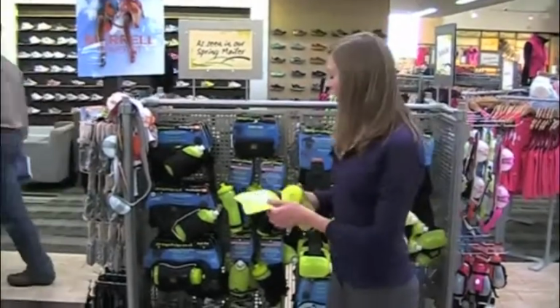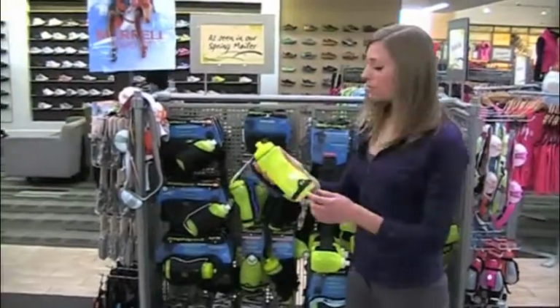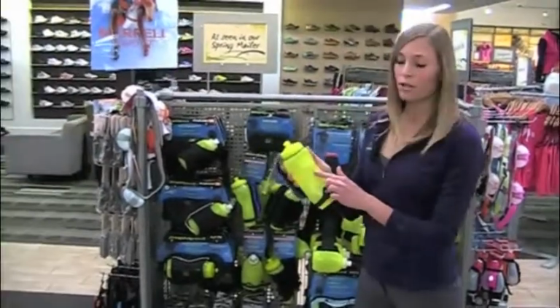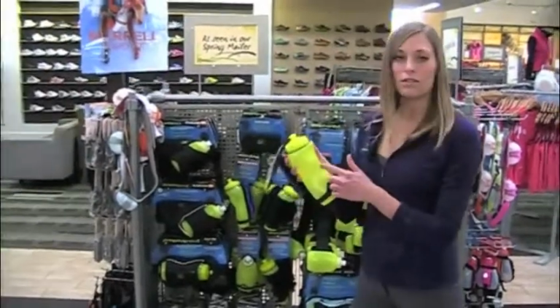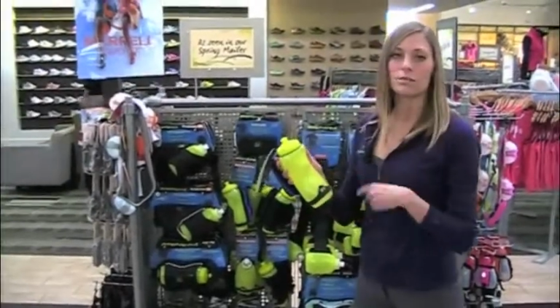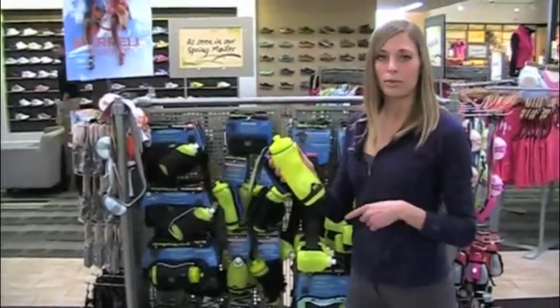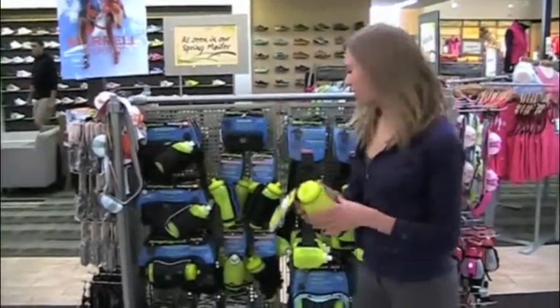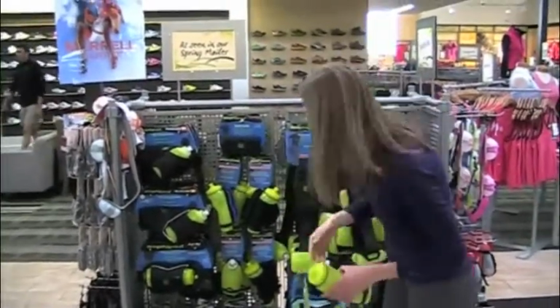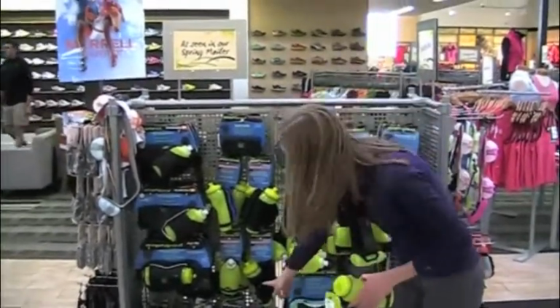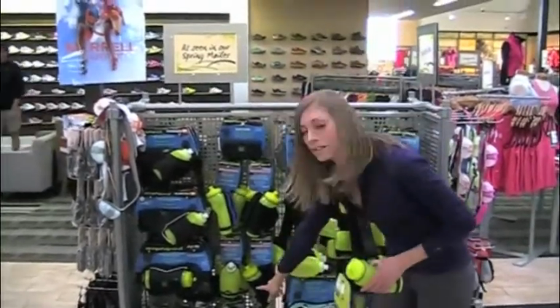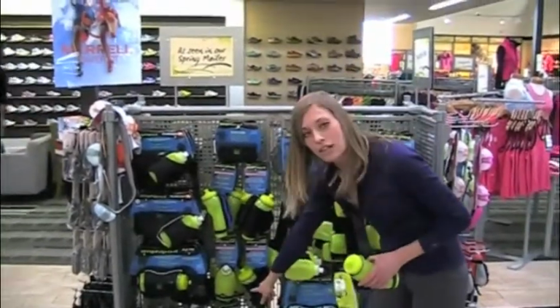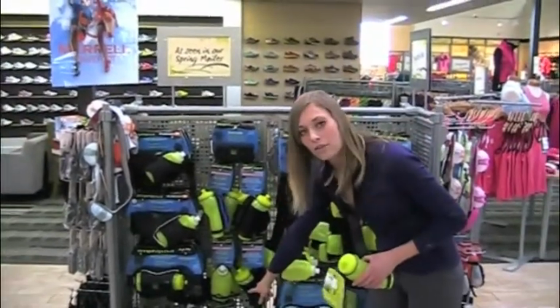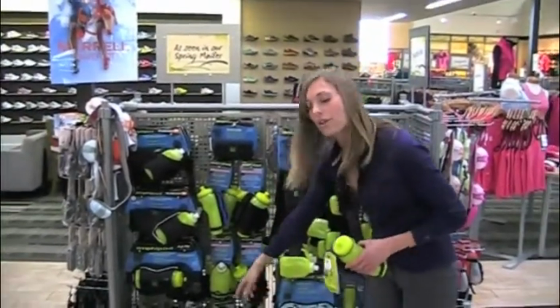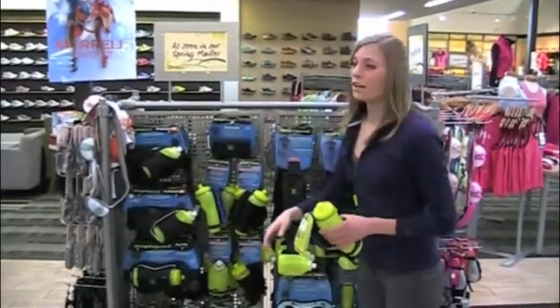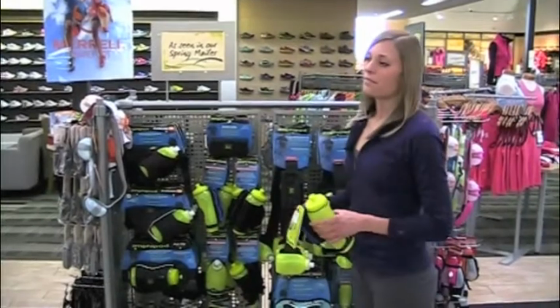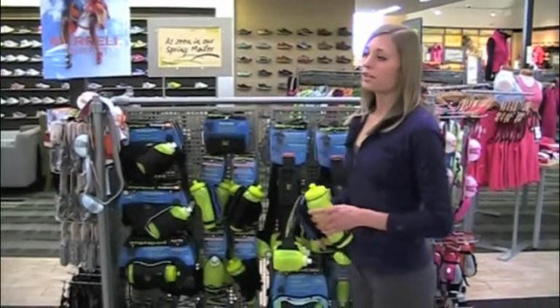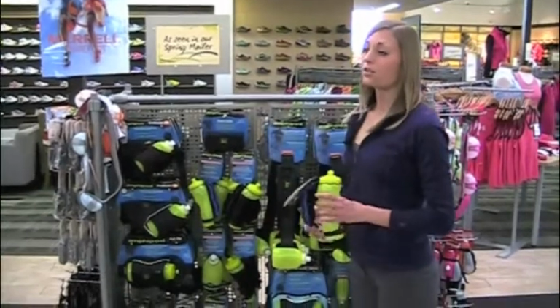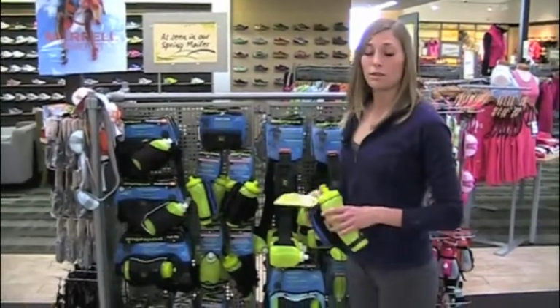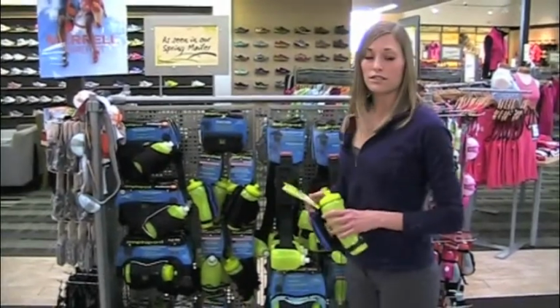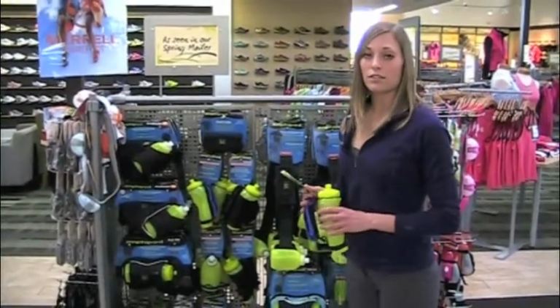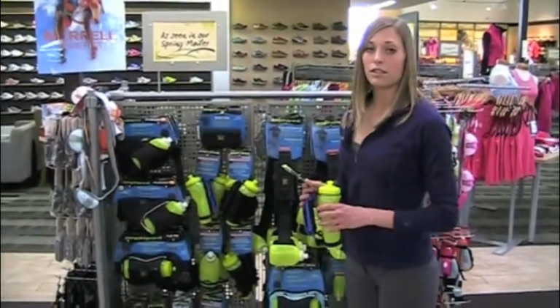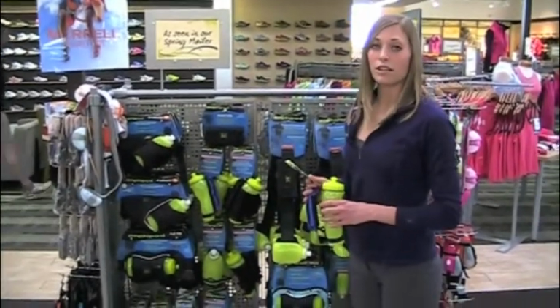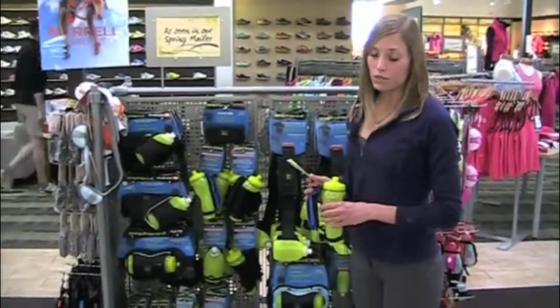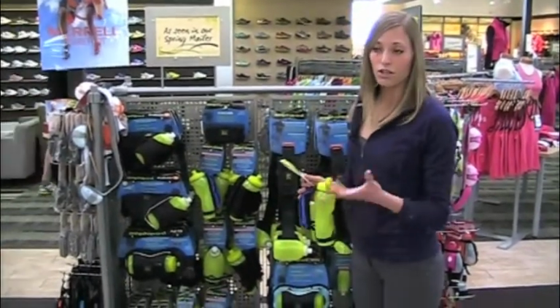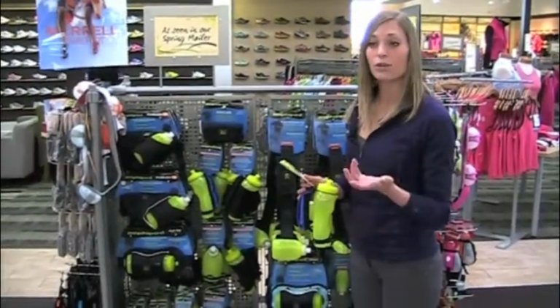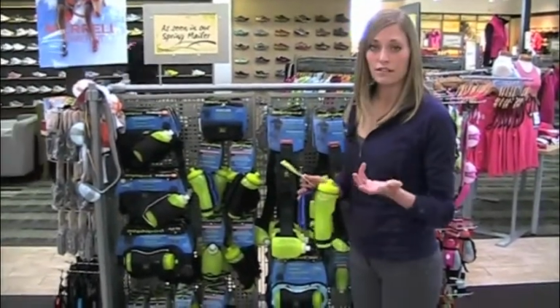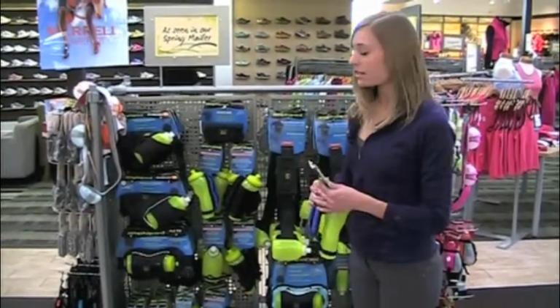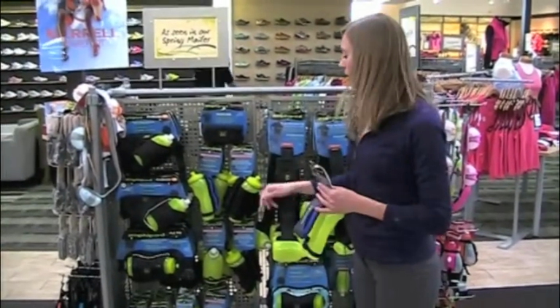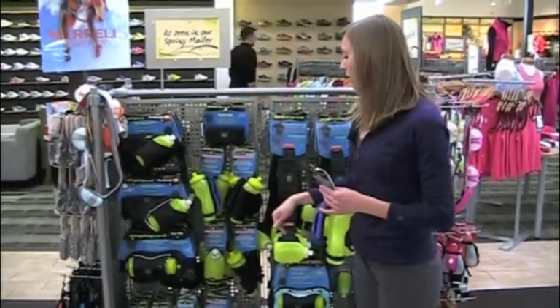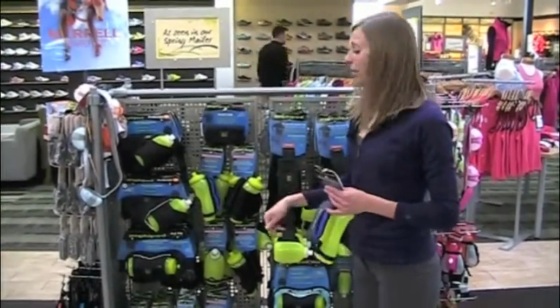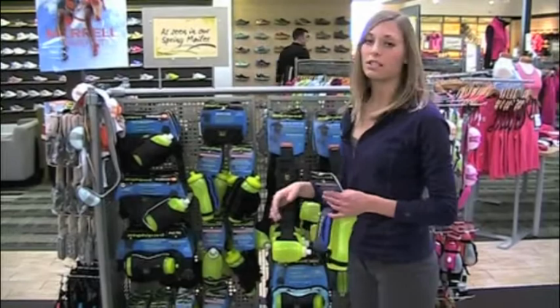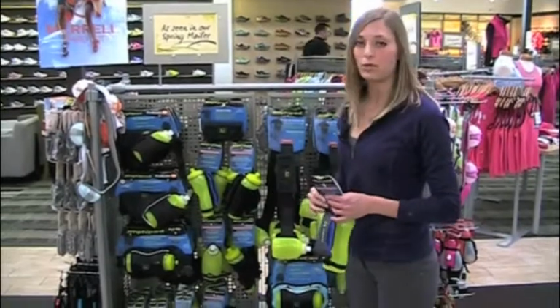There are bigger bottles and smaller bottles. Some have insulation on them for cooler months — when you're running in the winter it won't freeze as fast, and in the summer it'll keep it cooler.